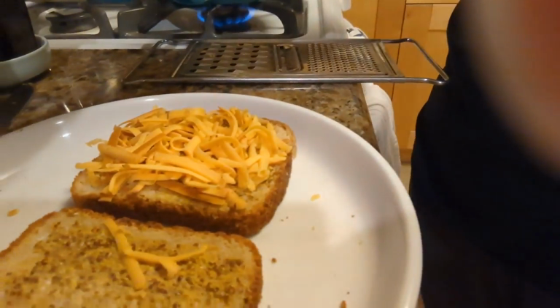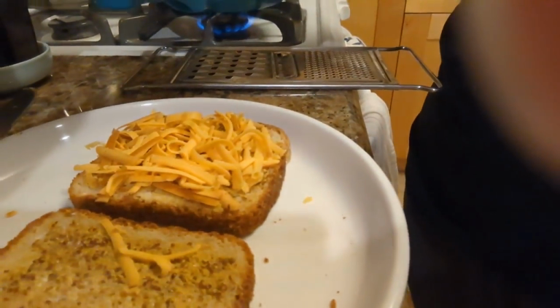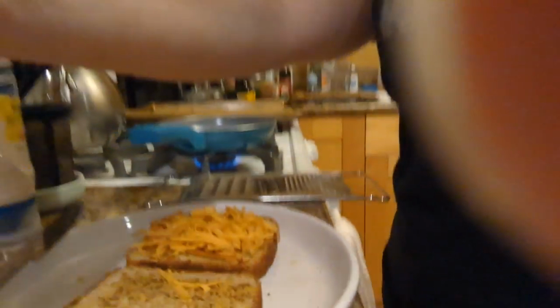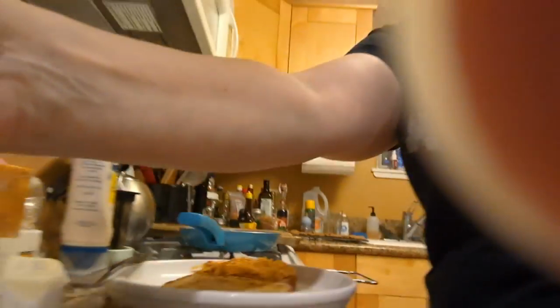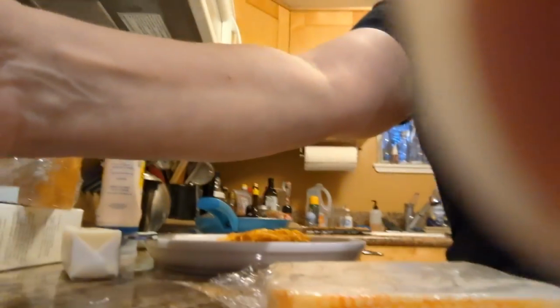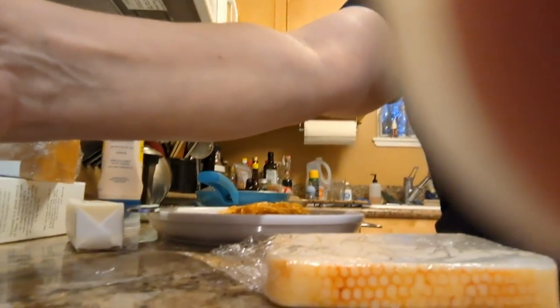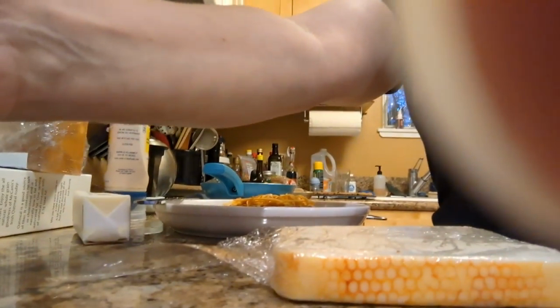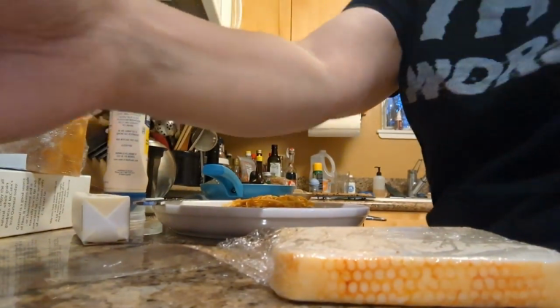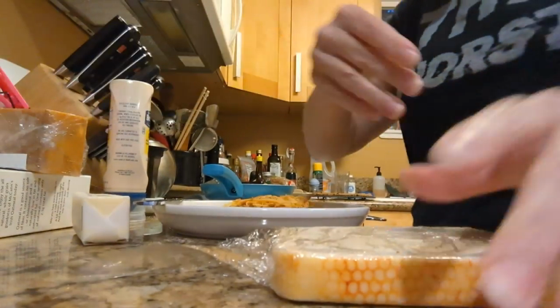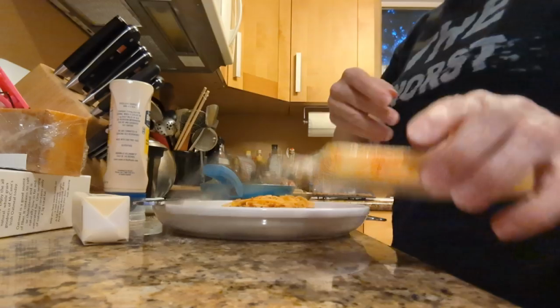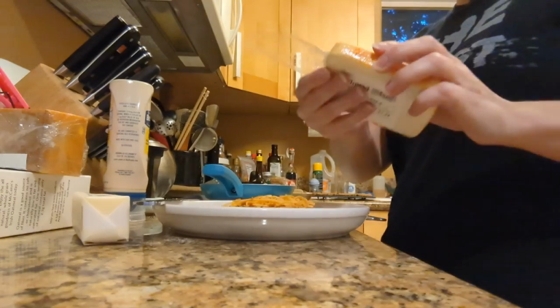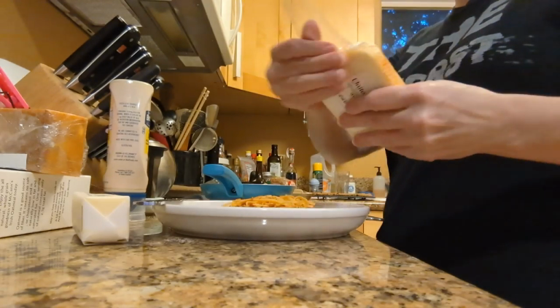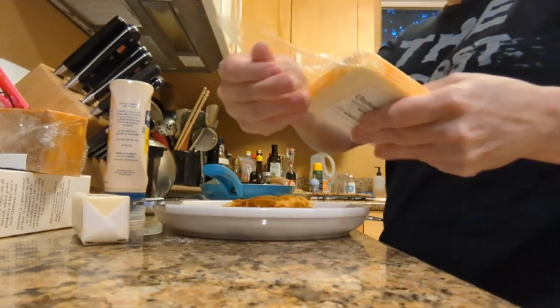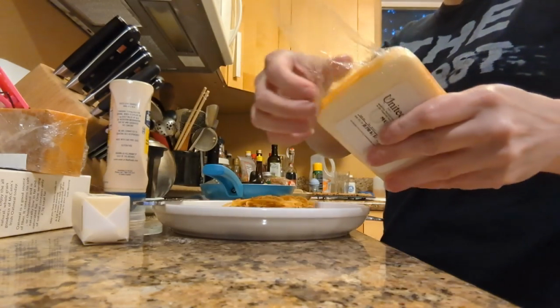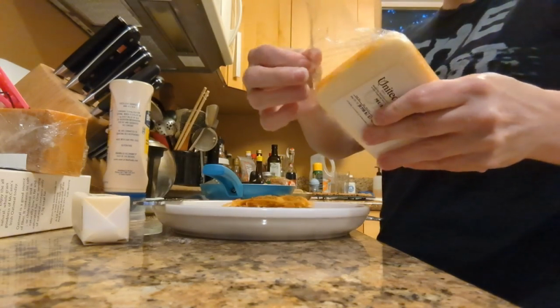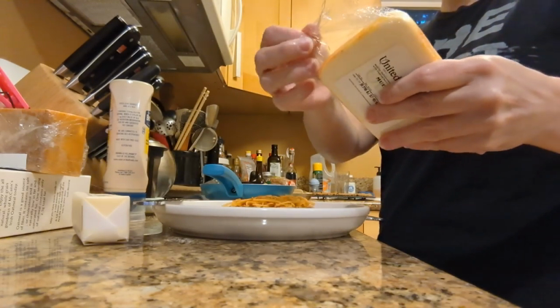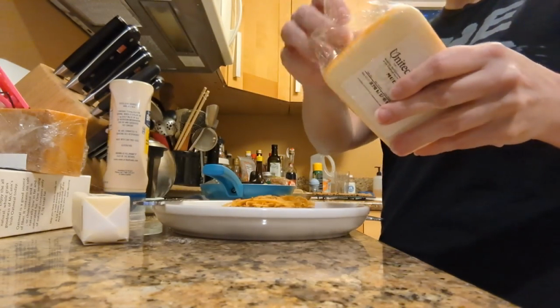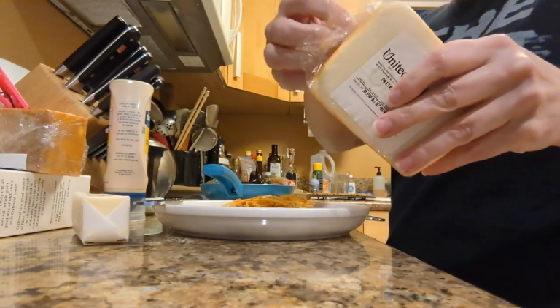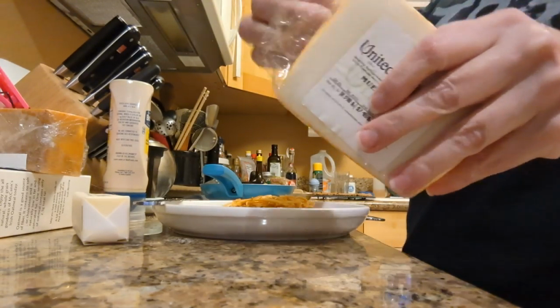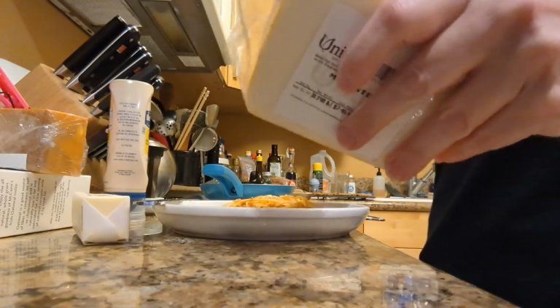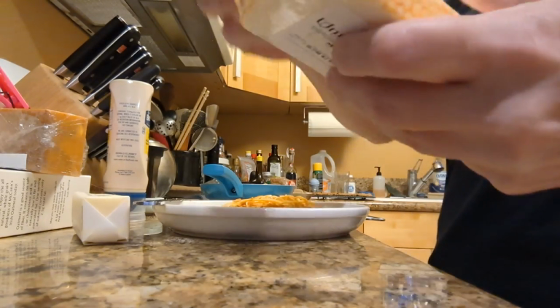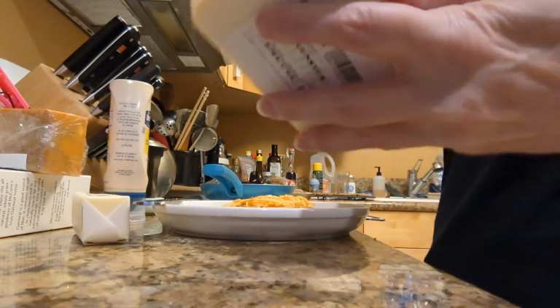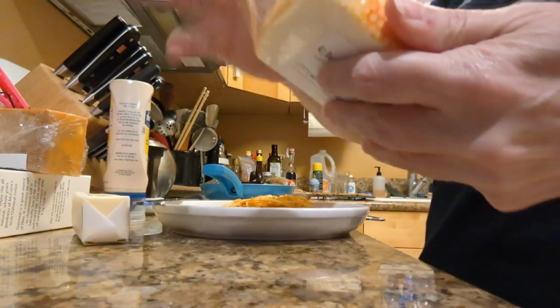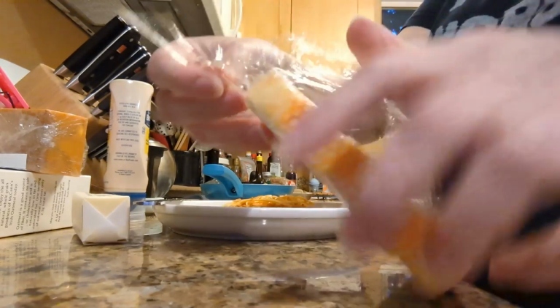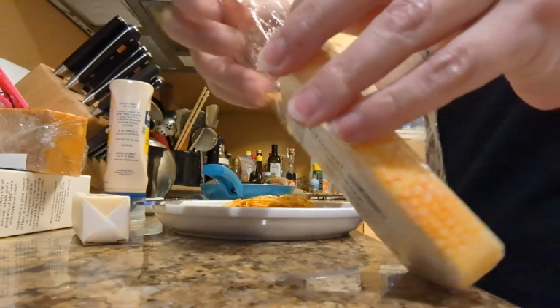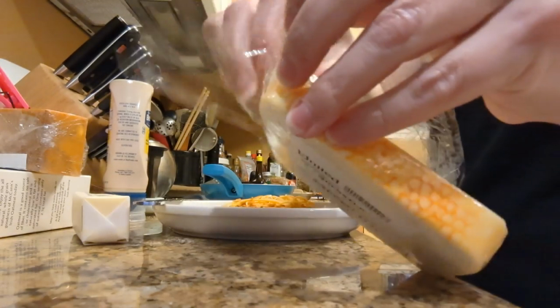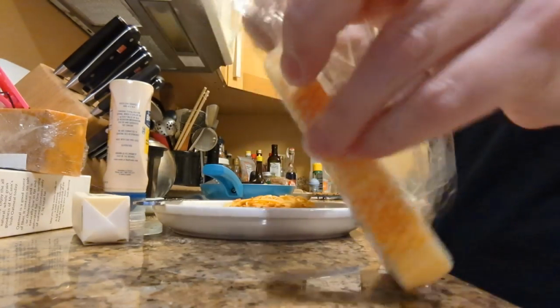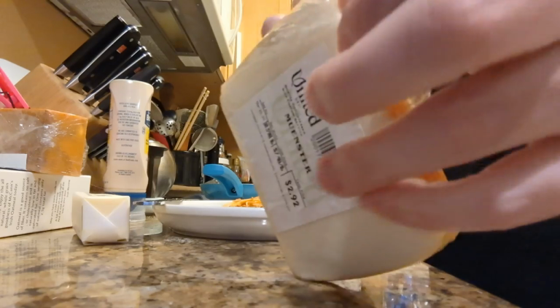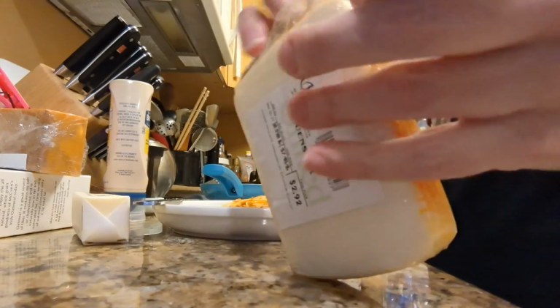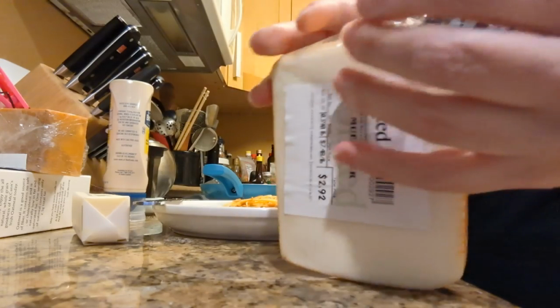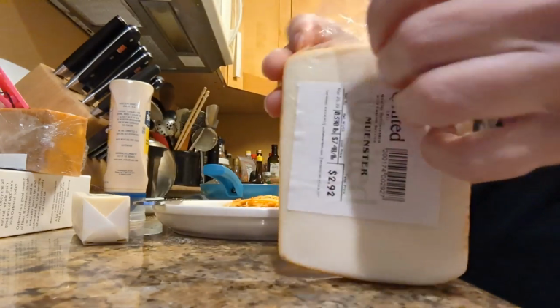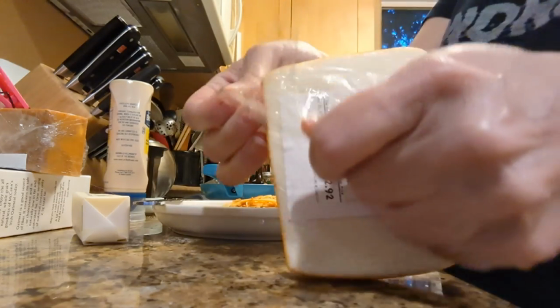Just a little bit of smoked cheddar. And so that we can get that really impressive cheese pull that everybody's all keen about, I've got Munster.